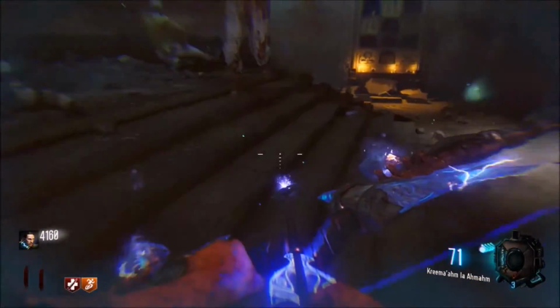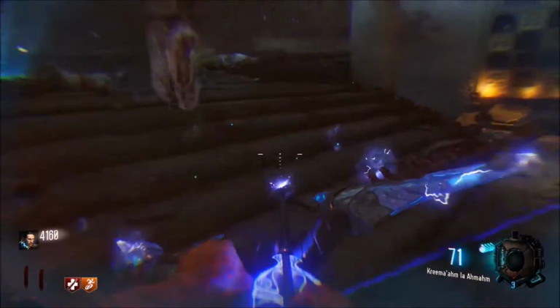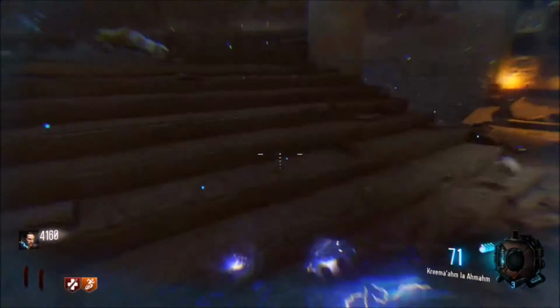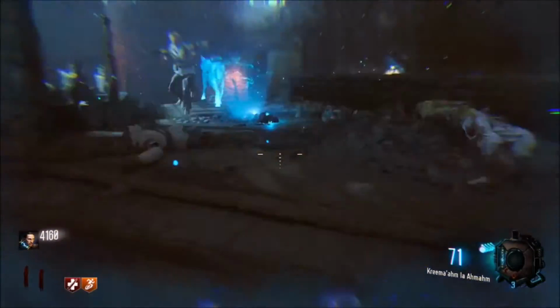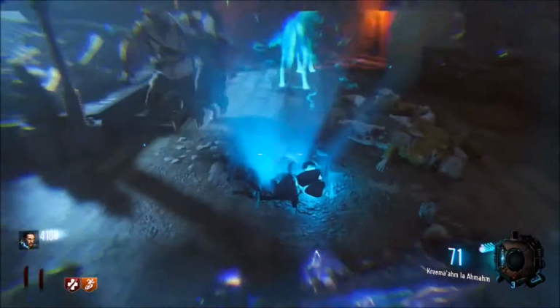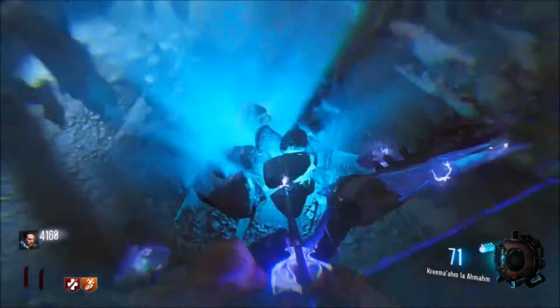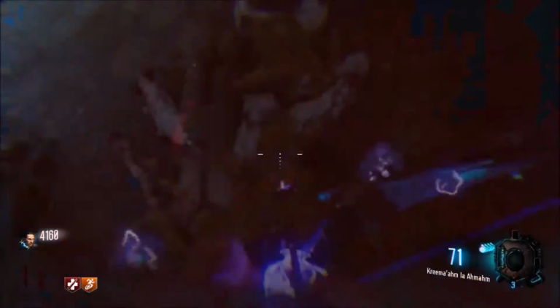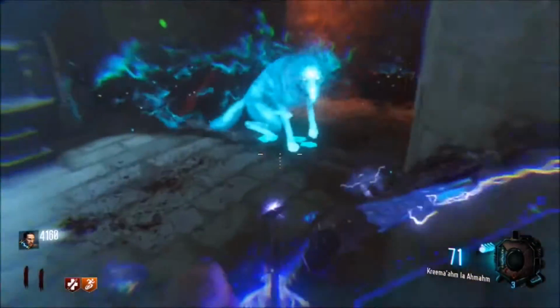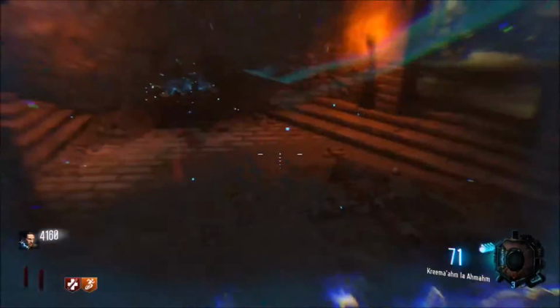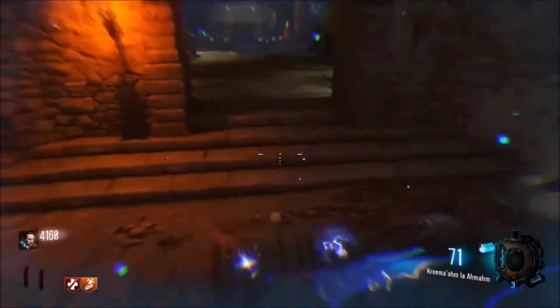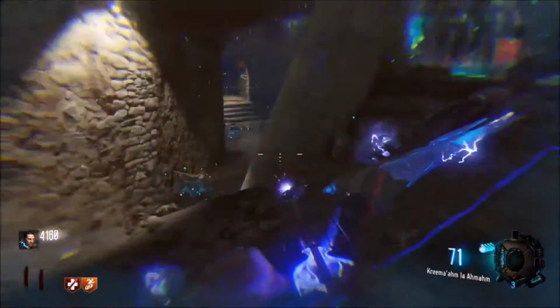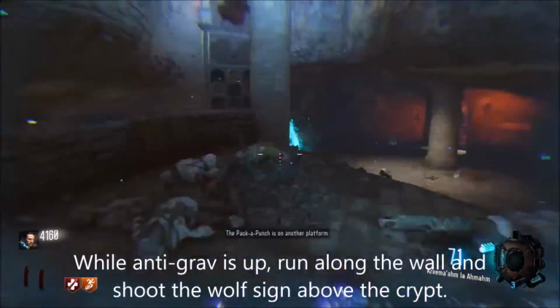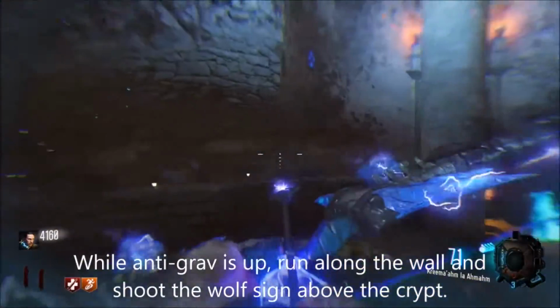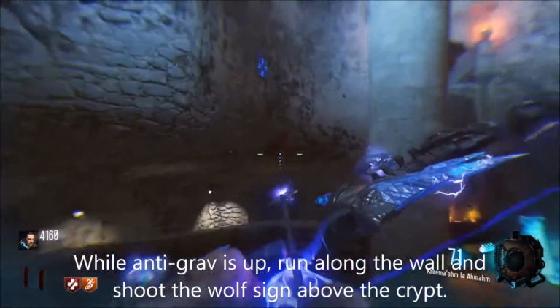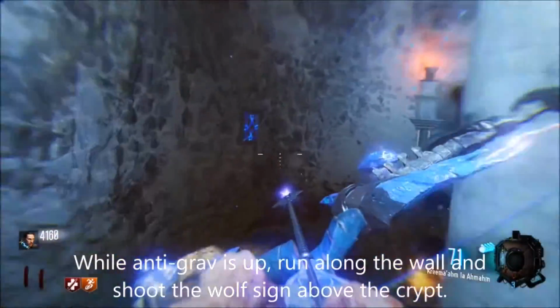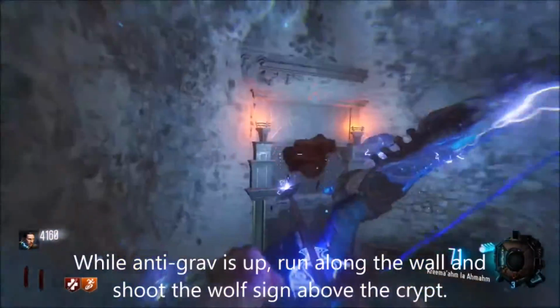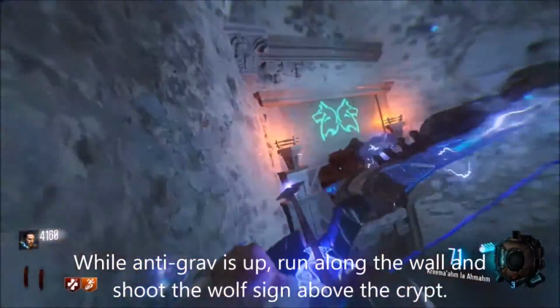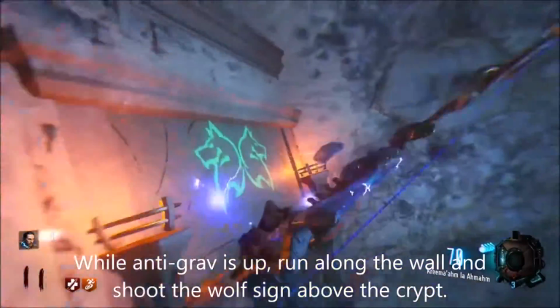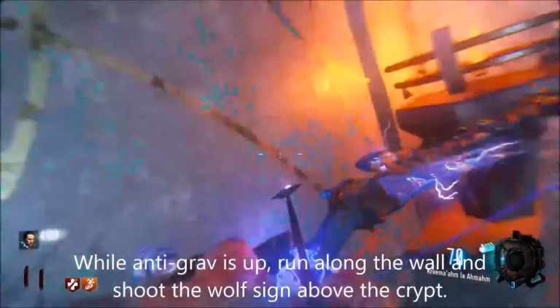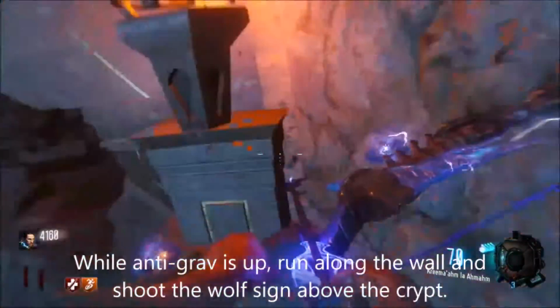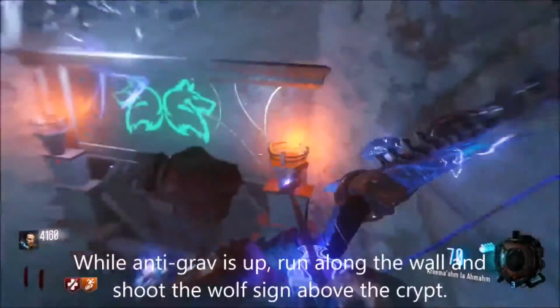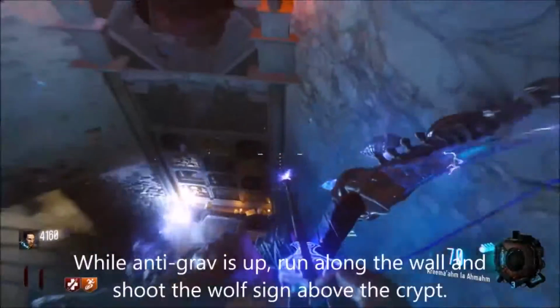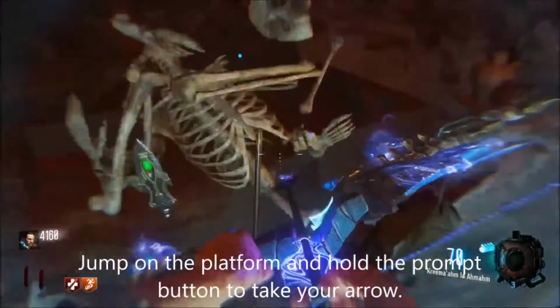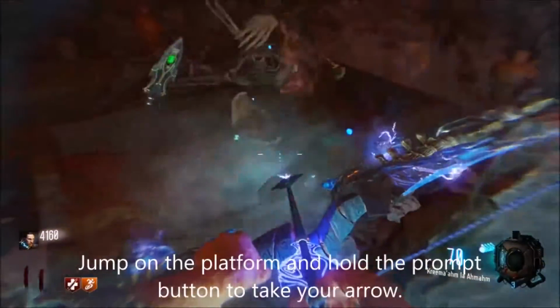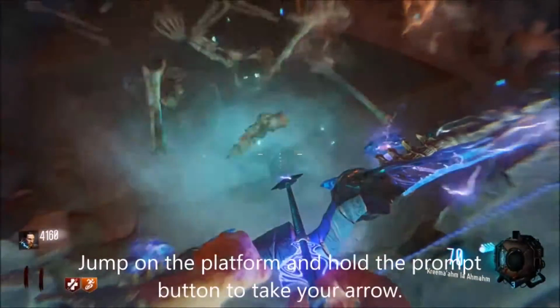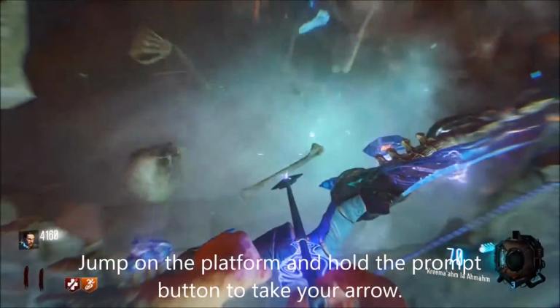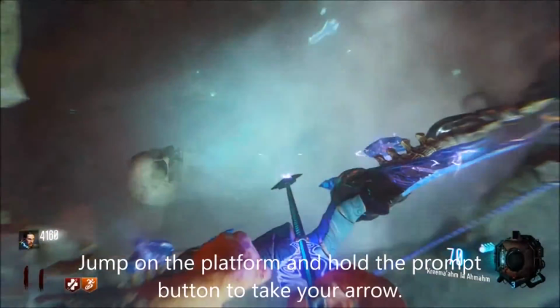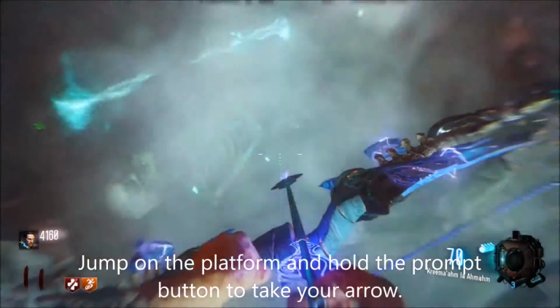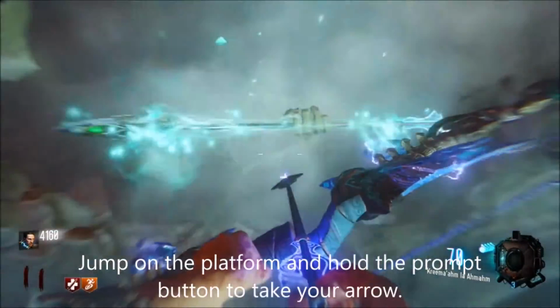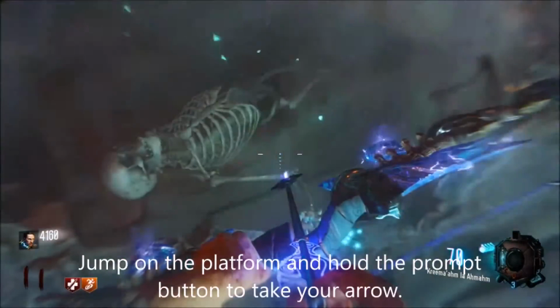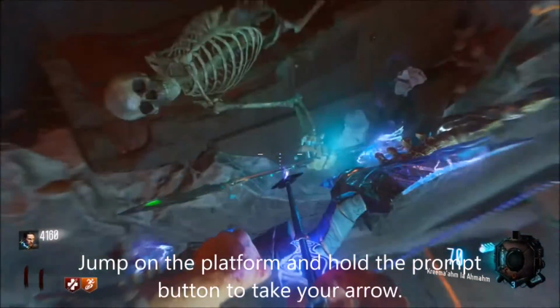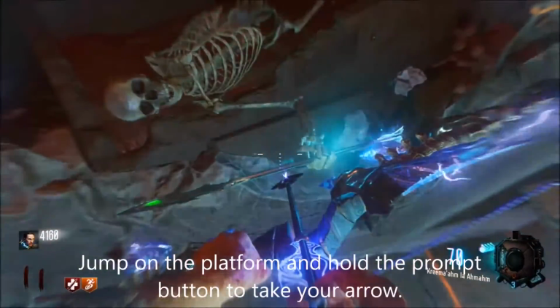After you pick up the skull piece, you're going to need to do a wall run along this wall here, and you're going to need to shoot the wolf symbol on top of the crypt. After you finish that, a platform will appear, and you need to jump on that and hold square inside the crypt.